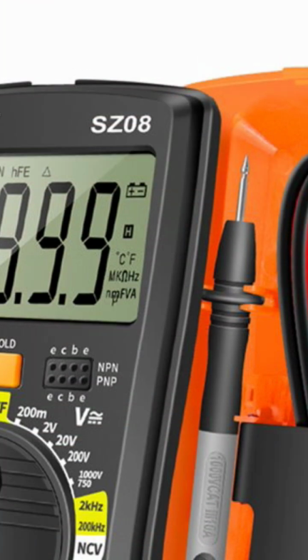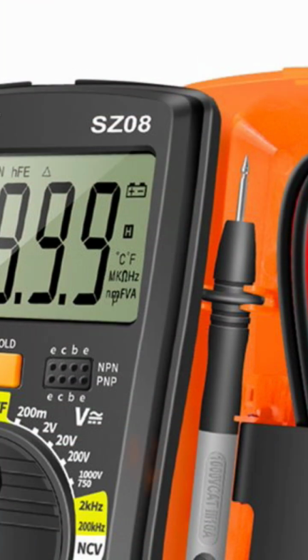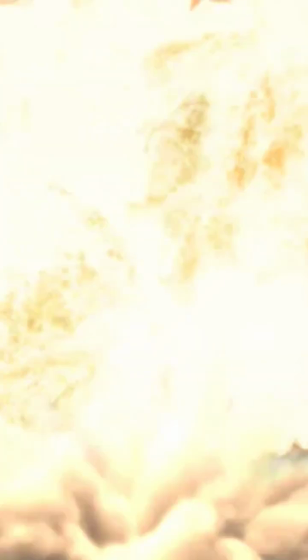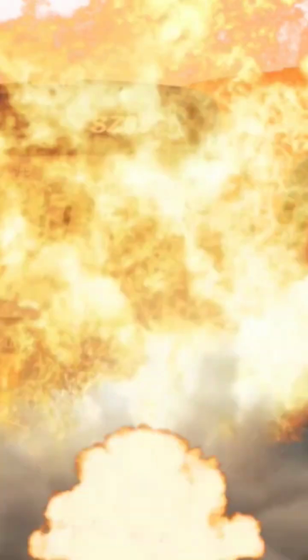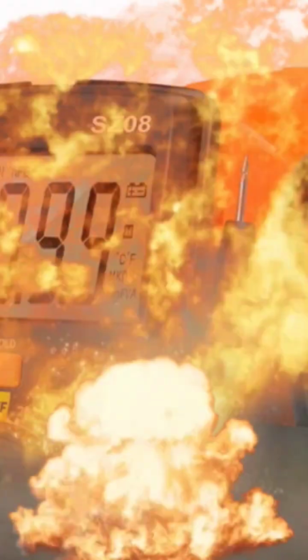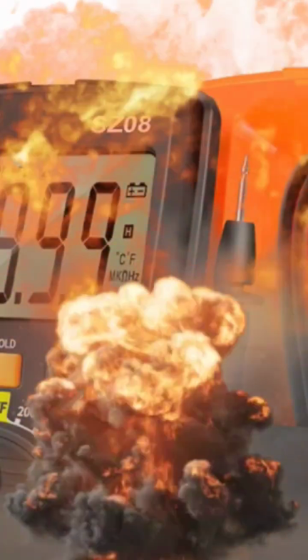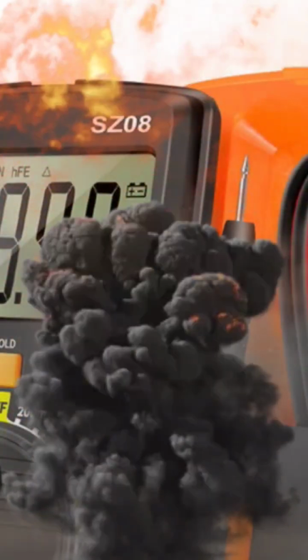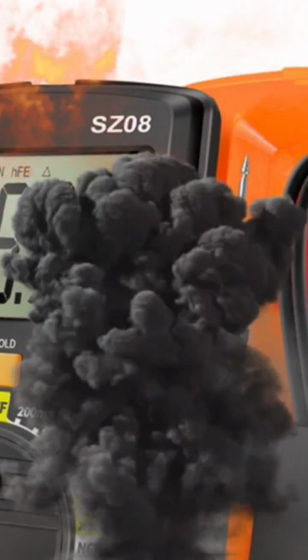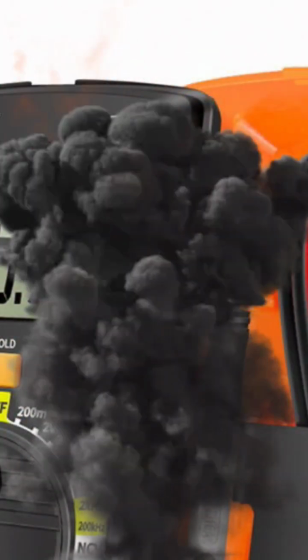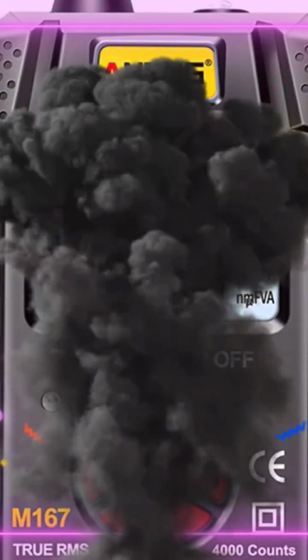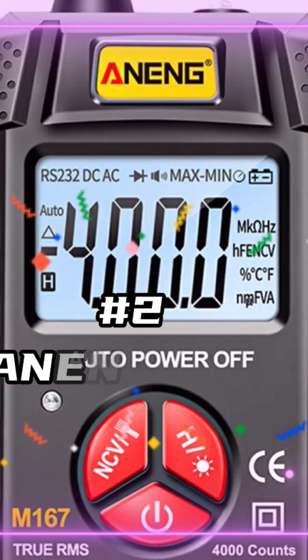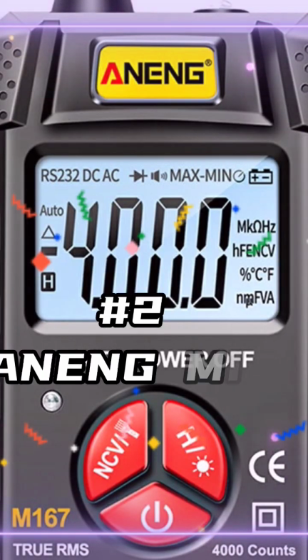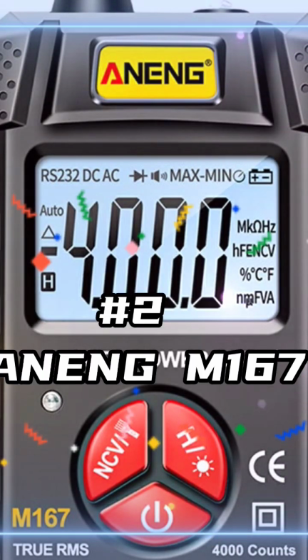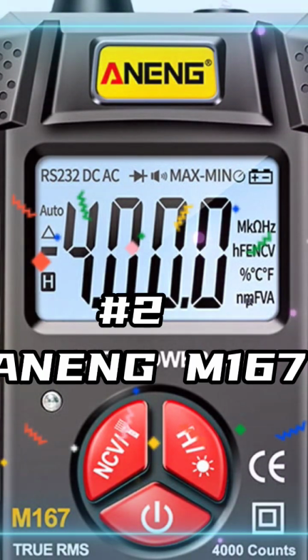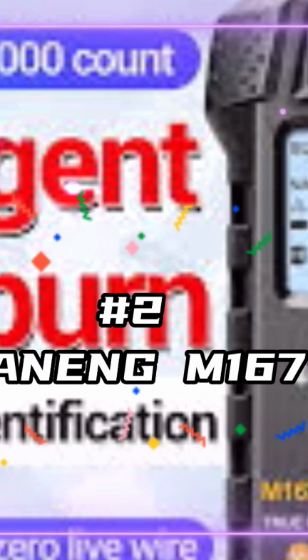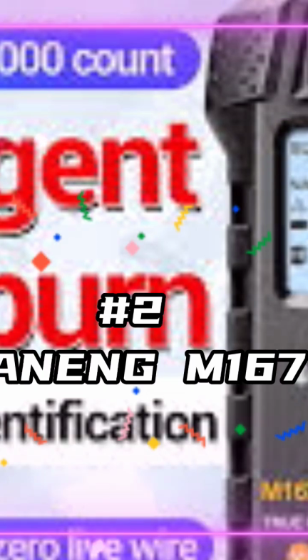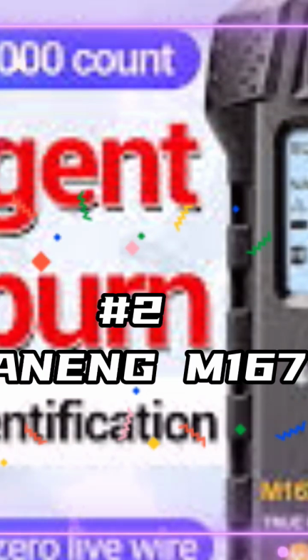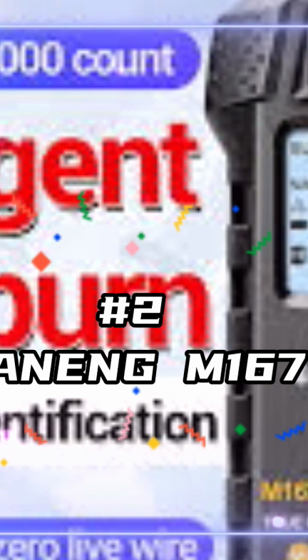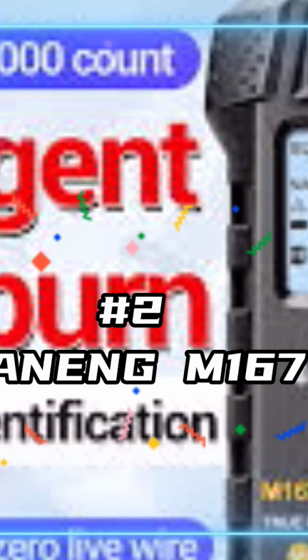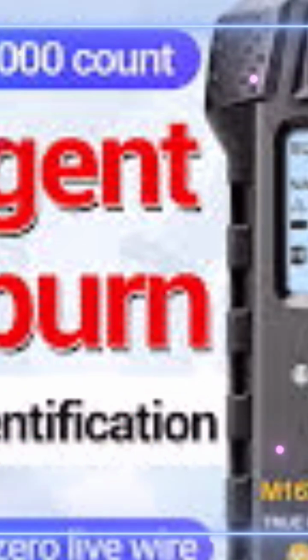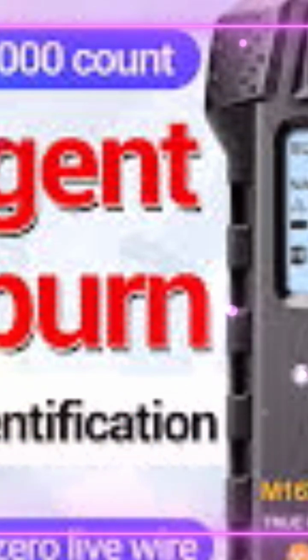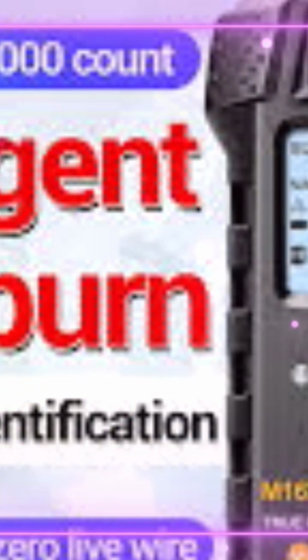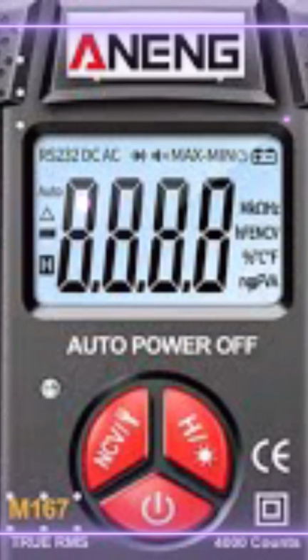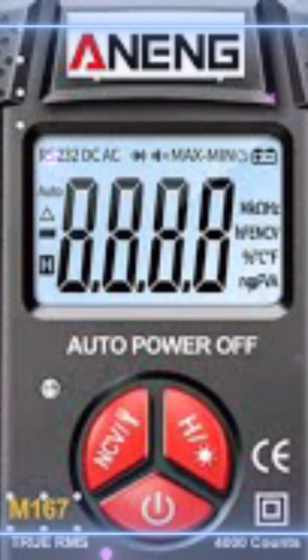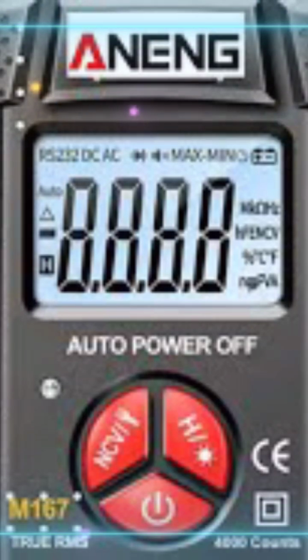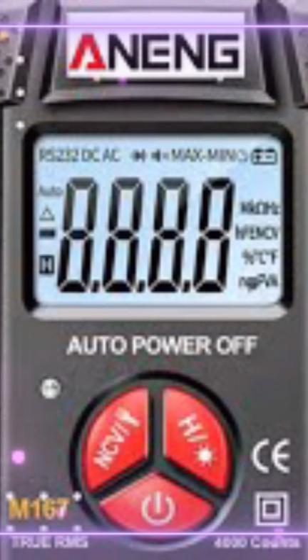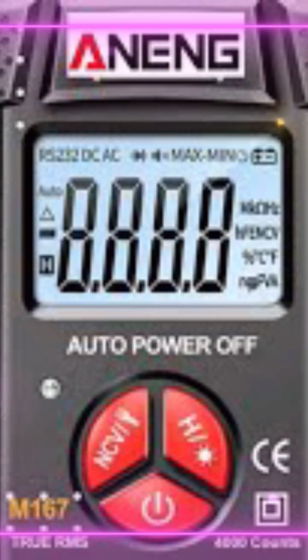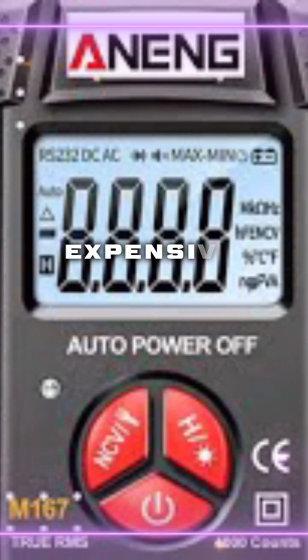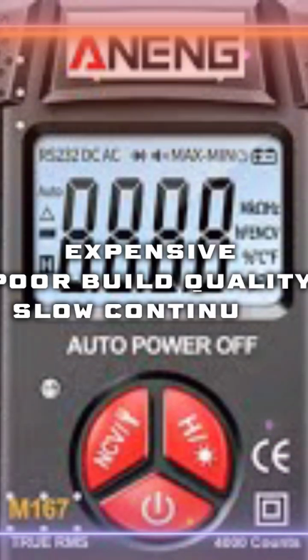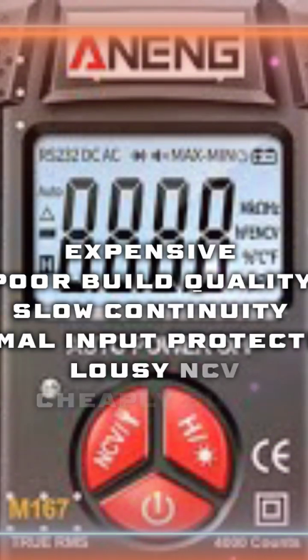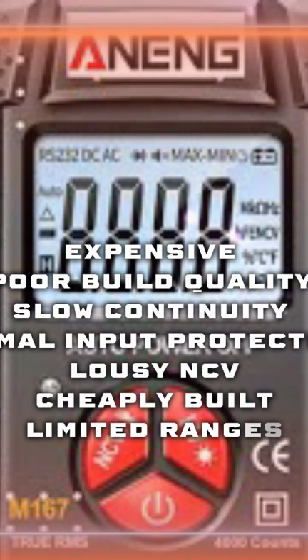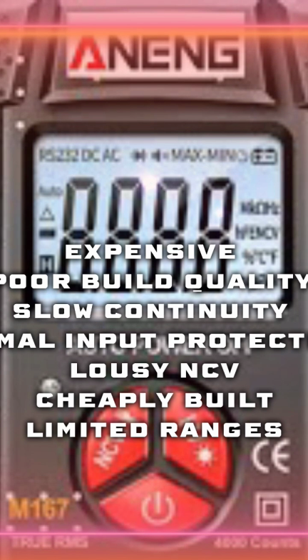Number two worst meter of 2022: the N.A.M.M. 167 — another so-called smart meter that's actually pretty stupid. Poorly put together, cheap build quality. I don't know what happened this year, but rather disappointing.